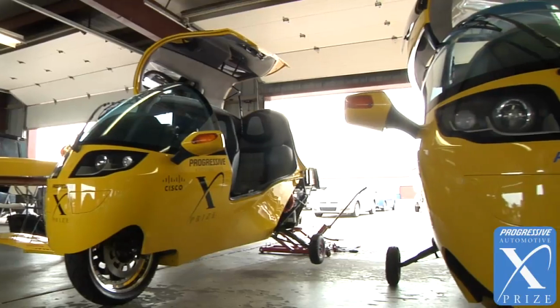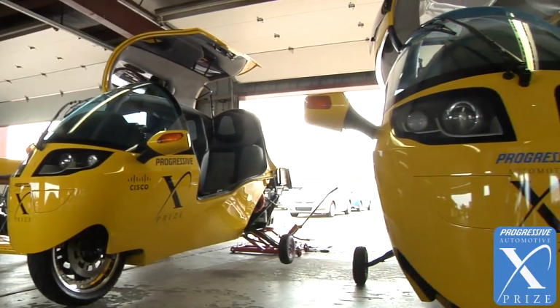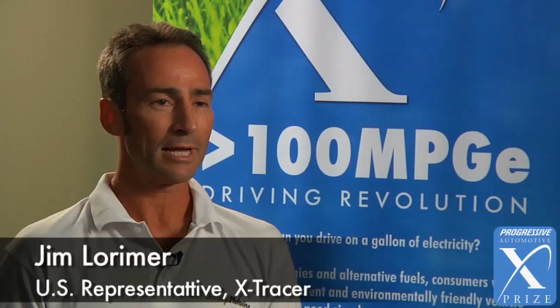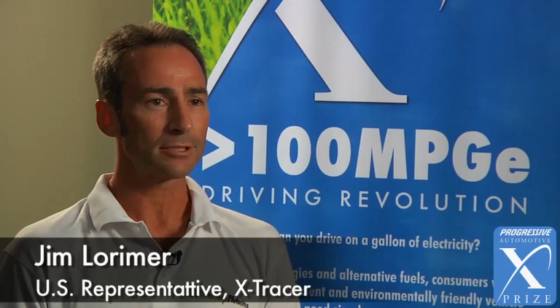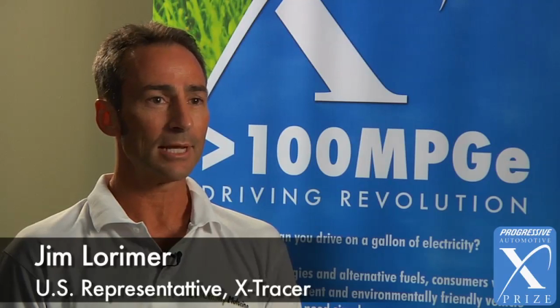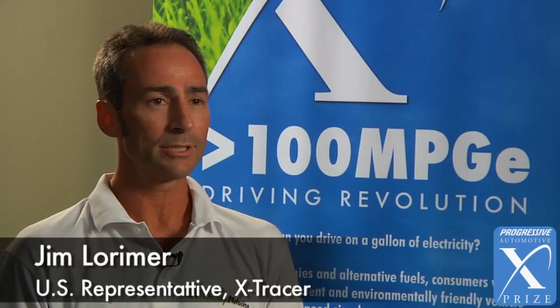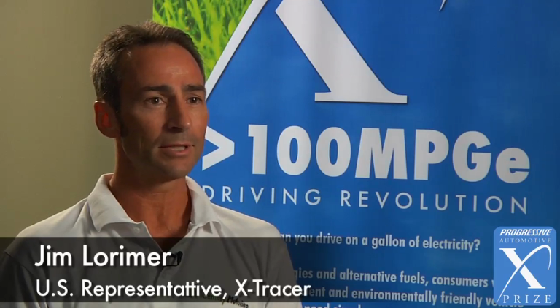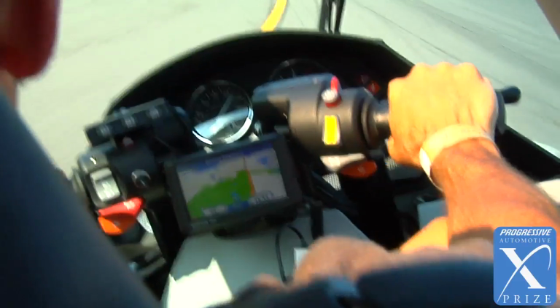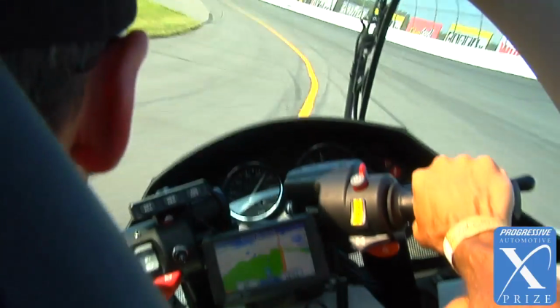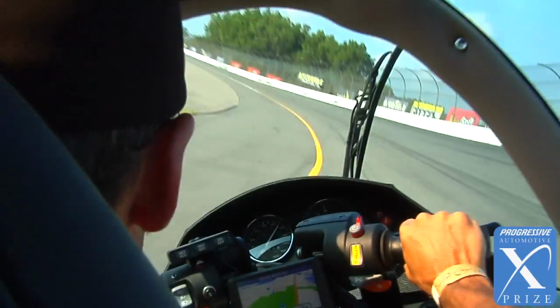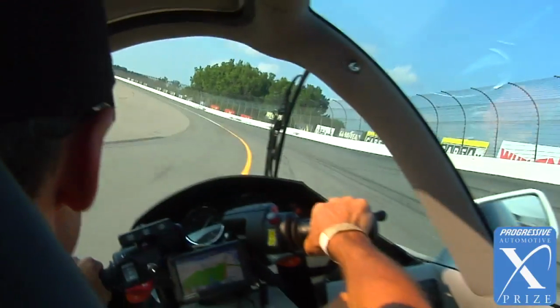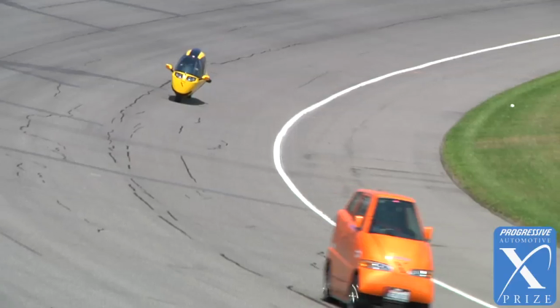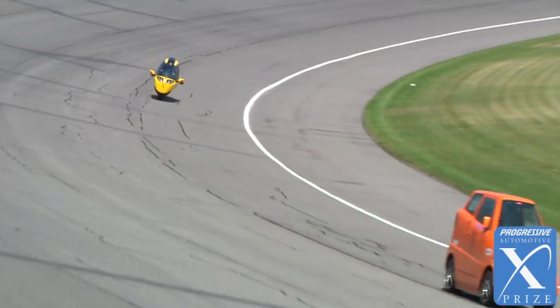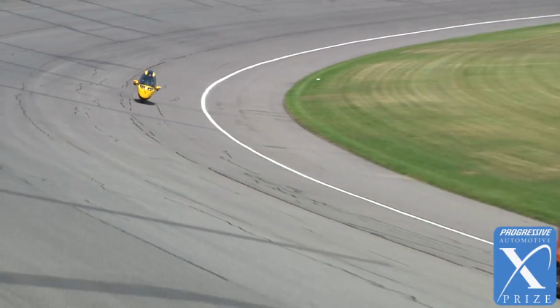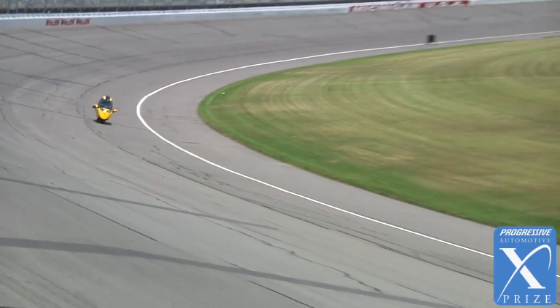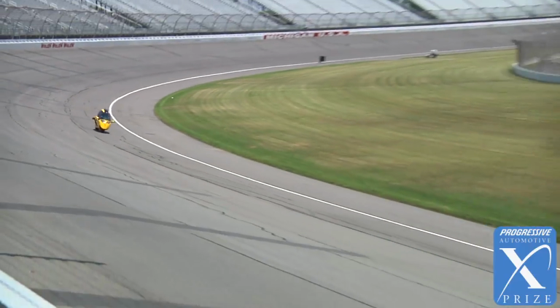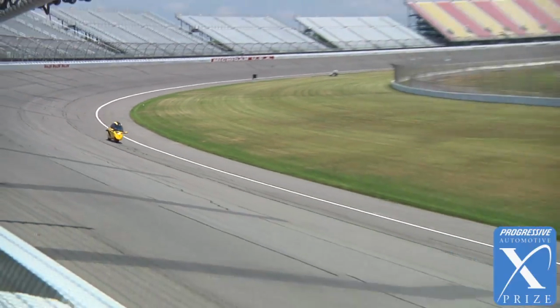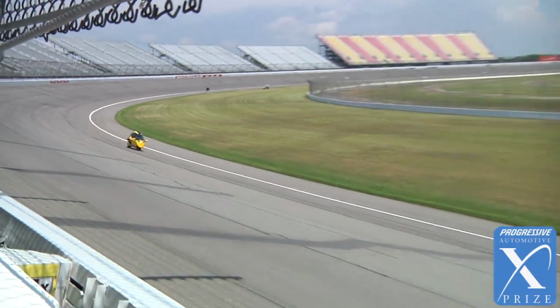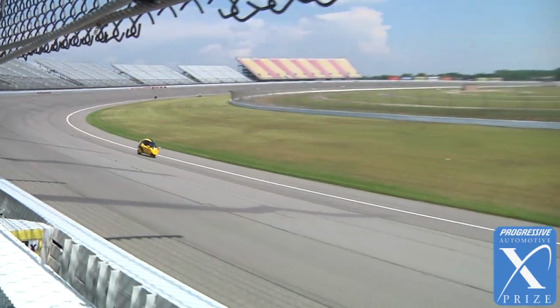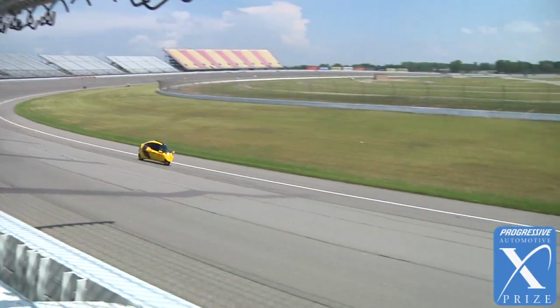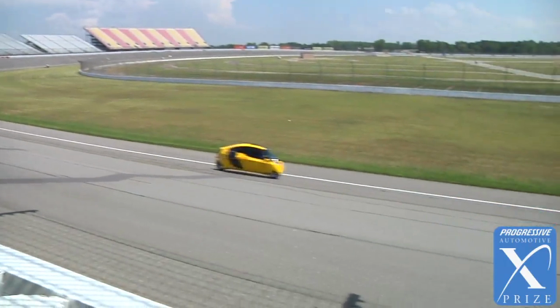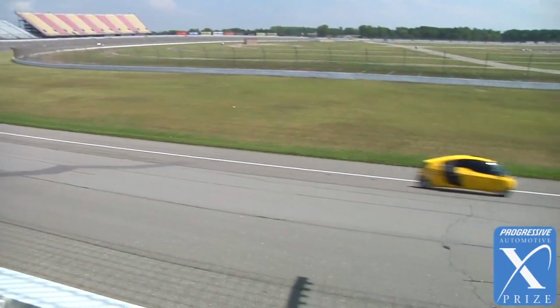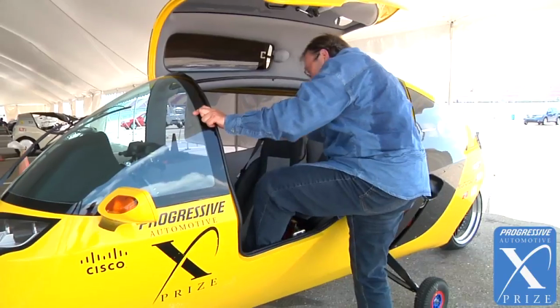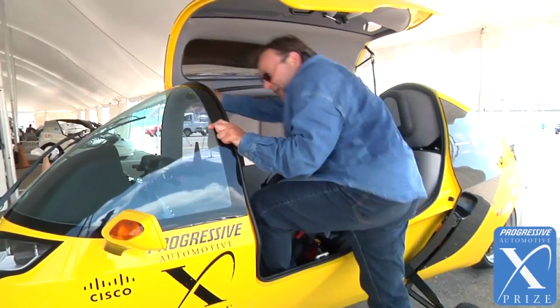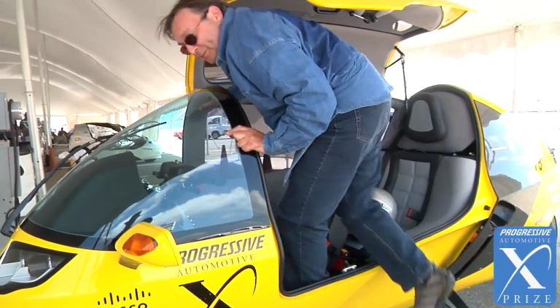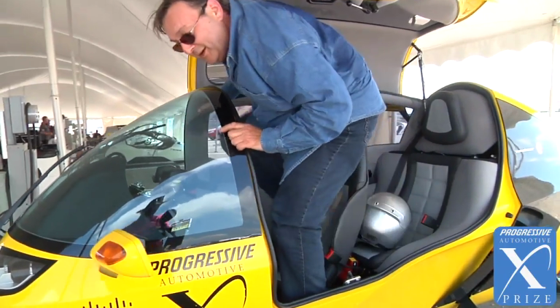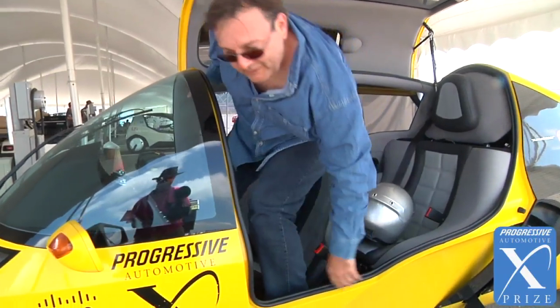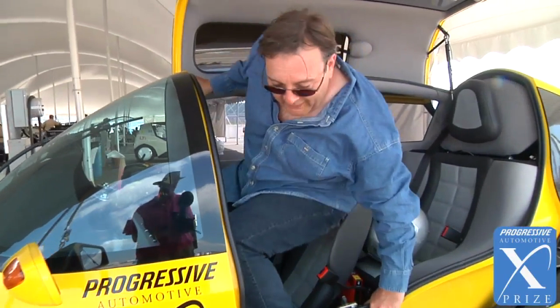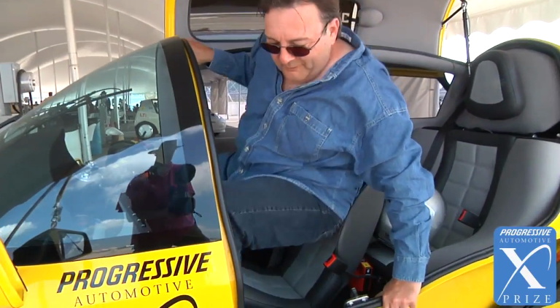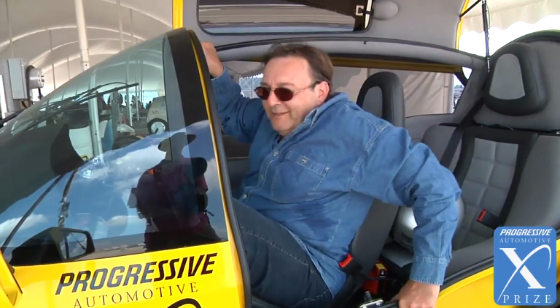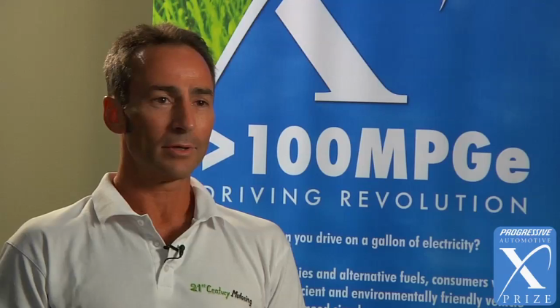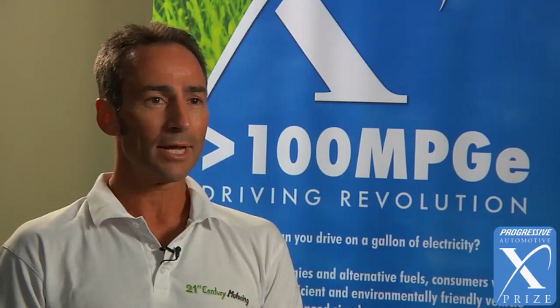As a motorcyclist, when I have passengers, I usually tell them to hold on and kind of do what I do. One of the great things about the X-Tracer is the passengers don't have to do anything. They essentially just fall back into the bucket seat and go for the ride.